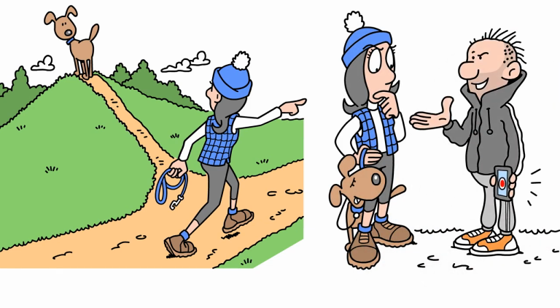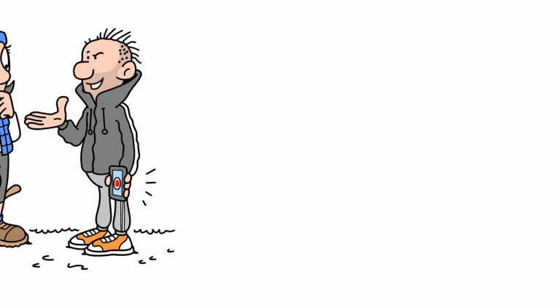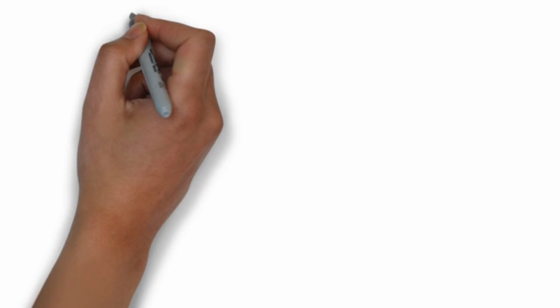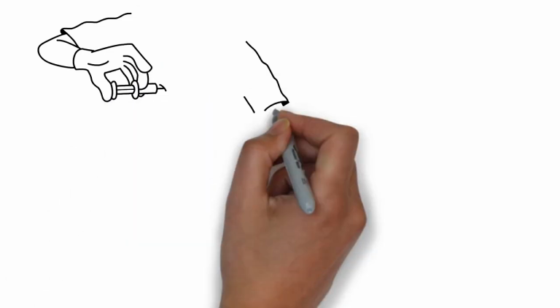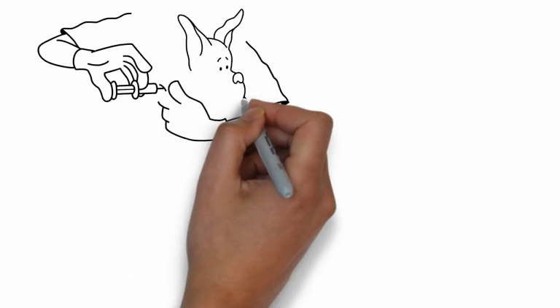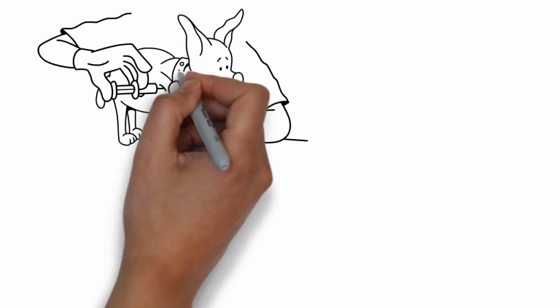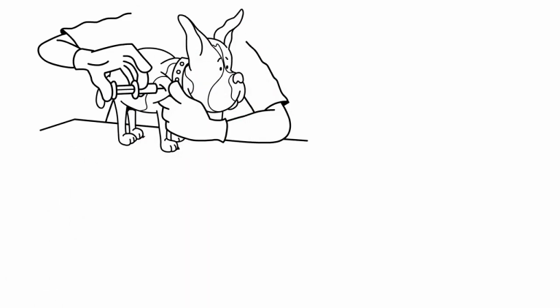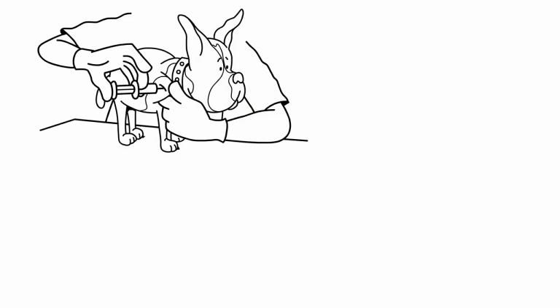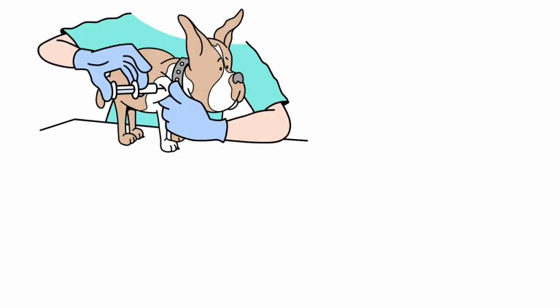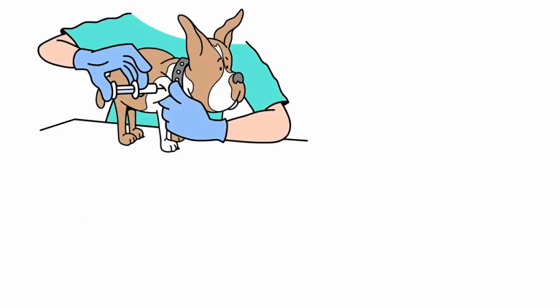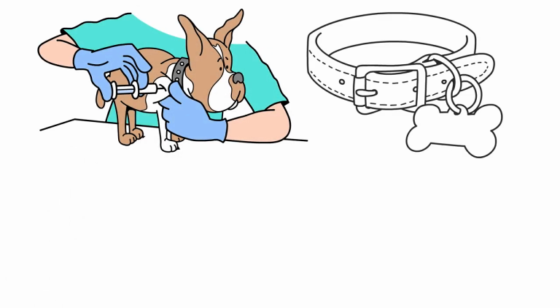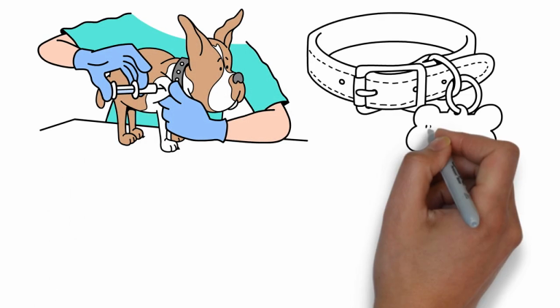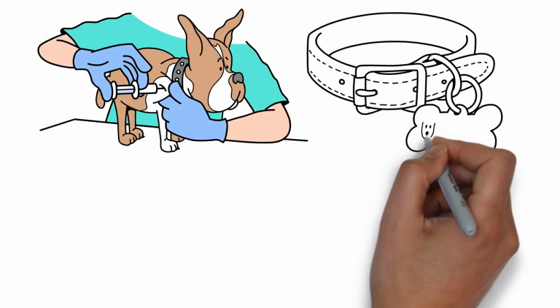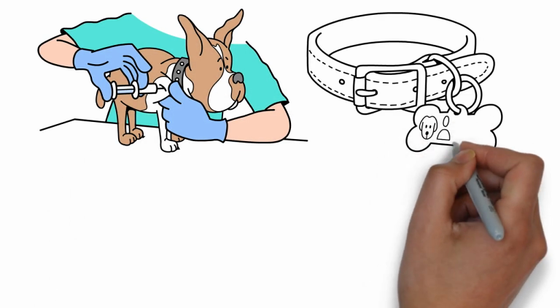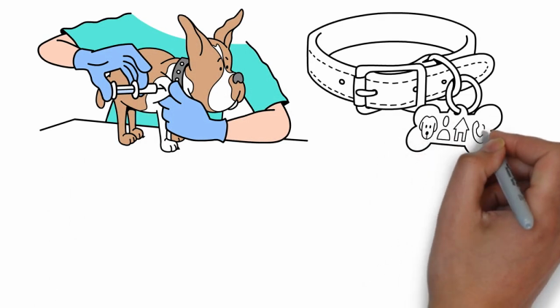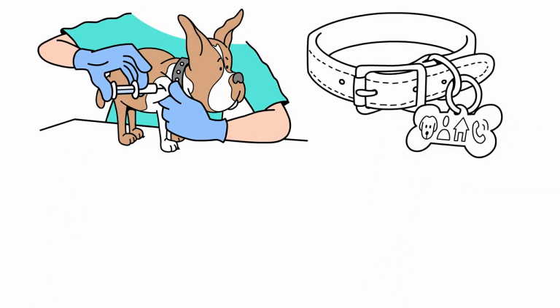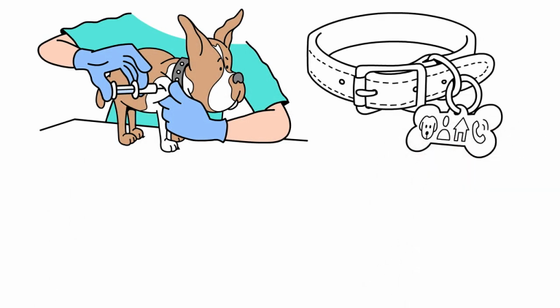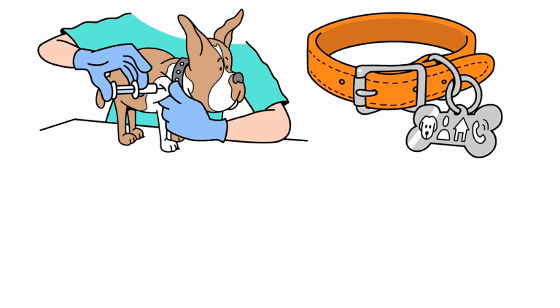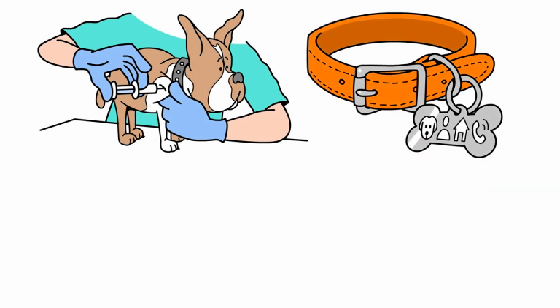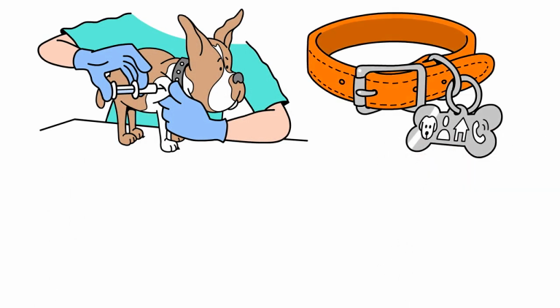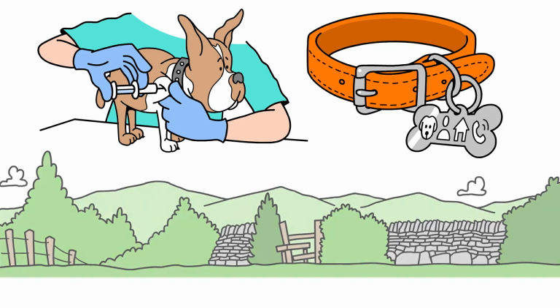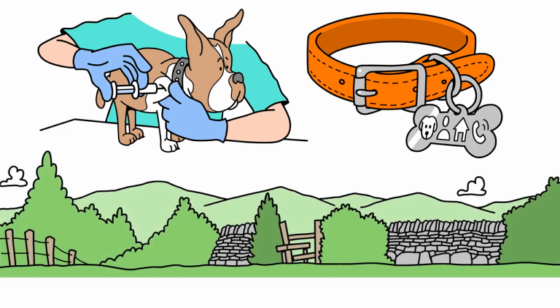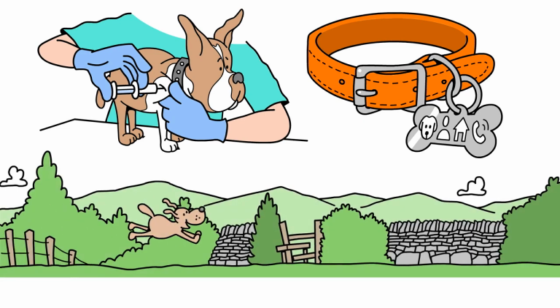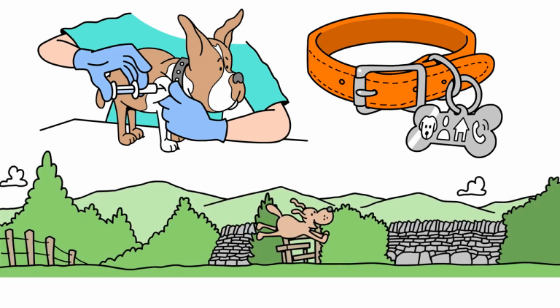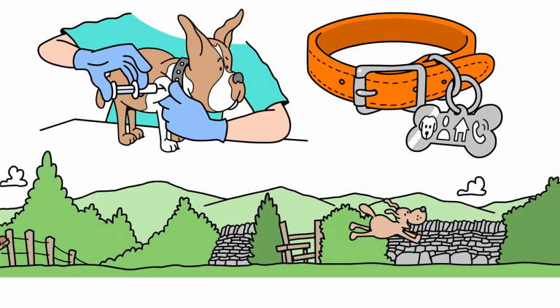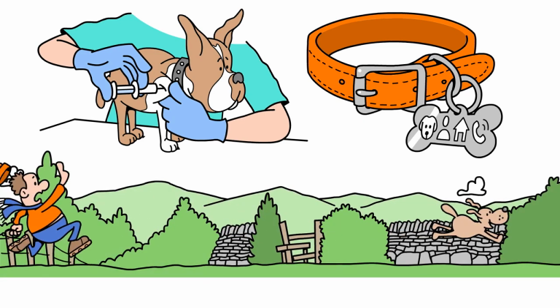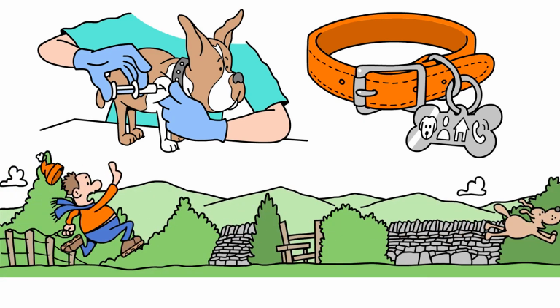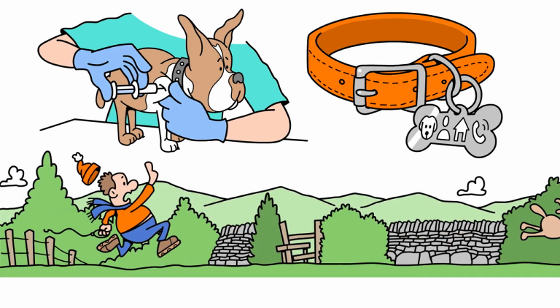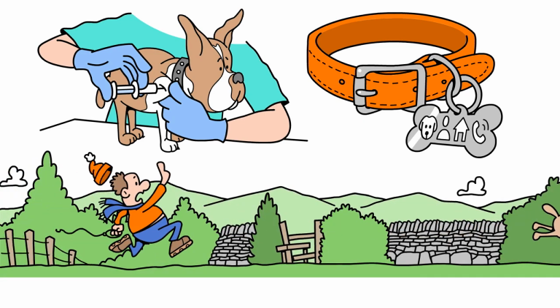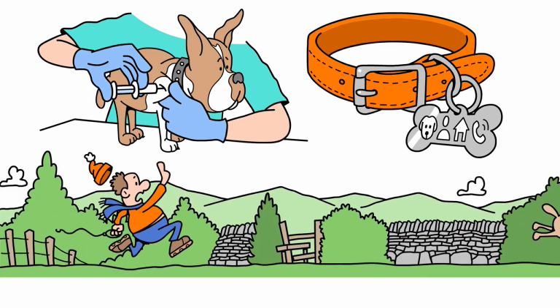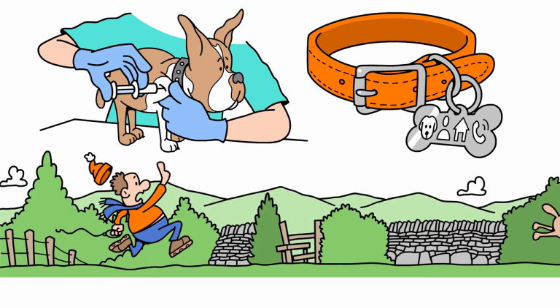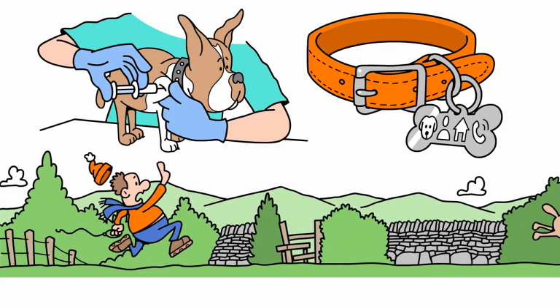Make sure your dog is microchipped by a vet and wears an ID tag with your details. Be careful about letting them off the lead, unless you're sure they'll obey your call.